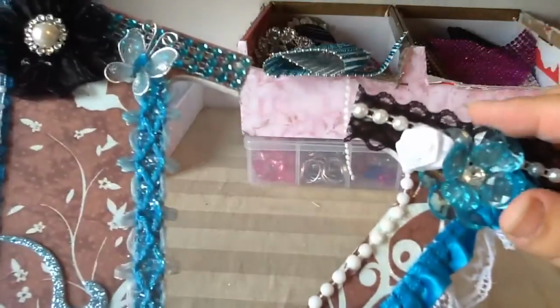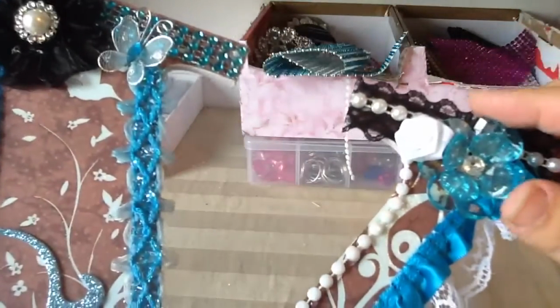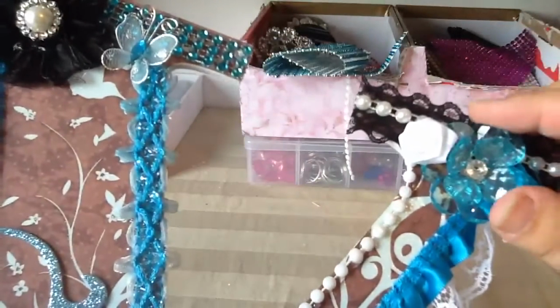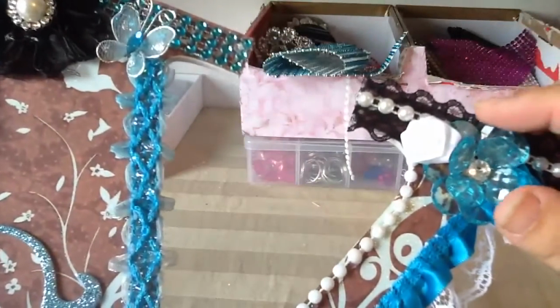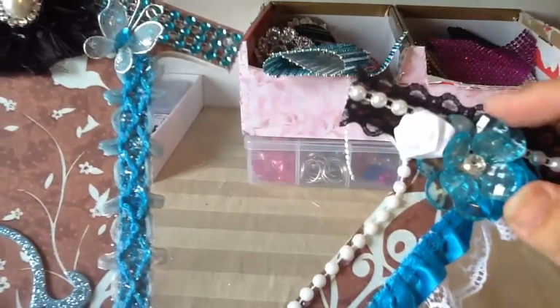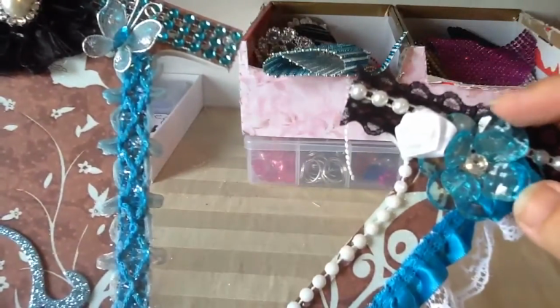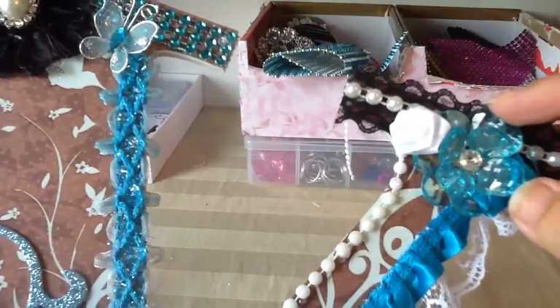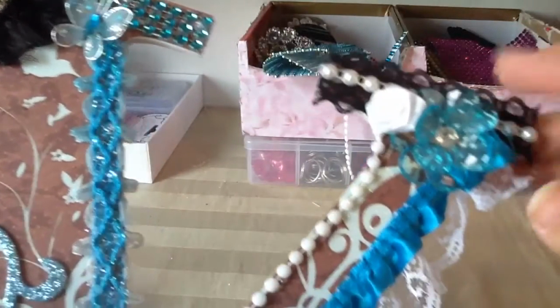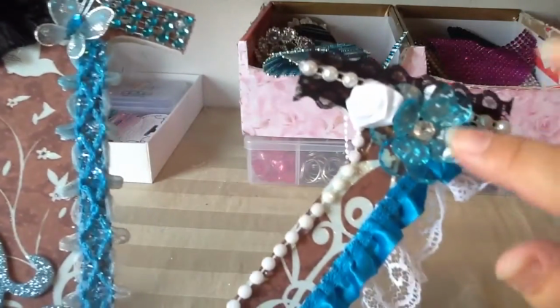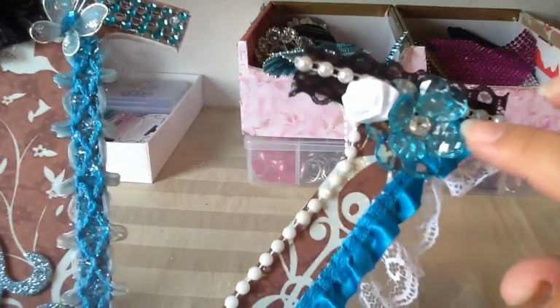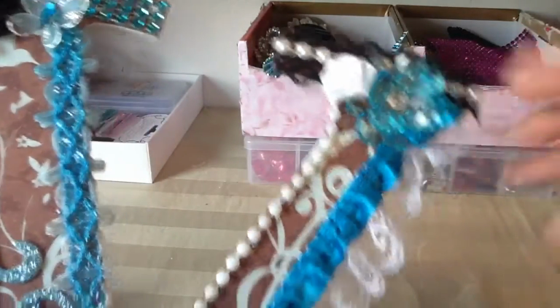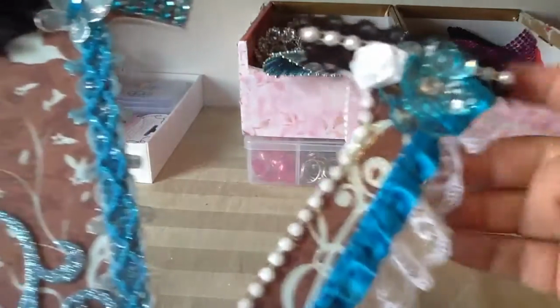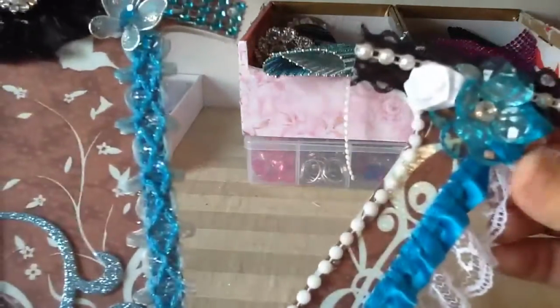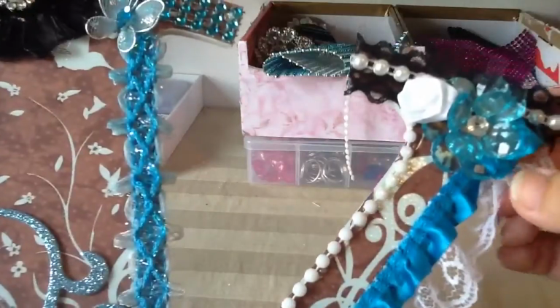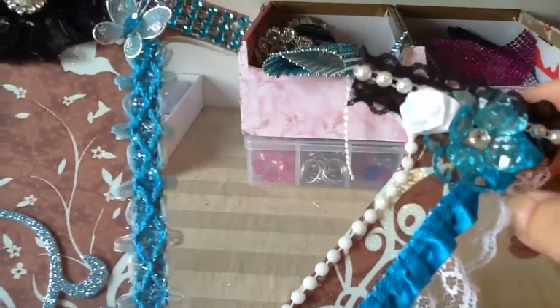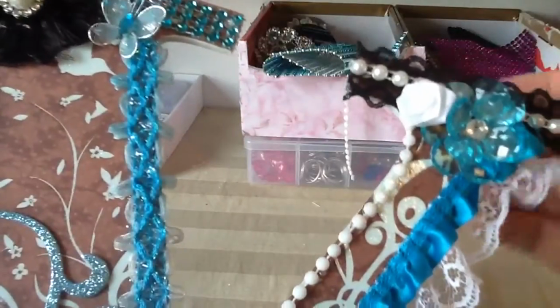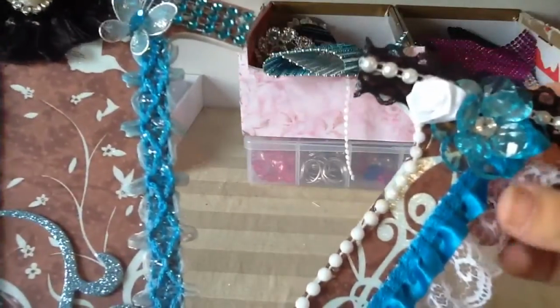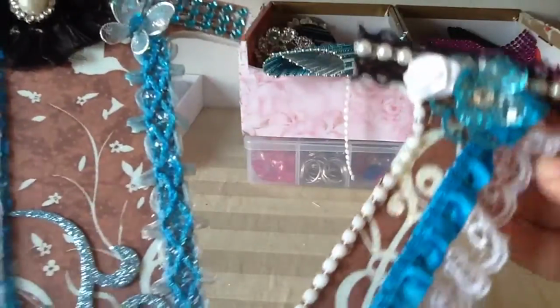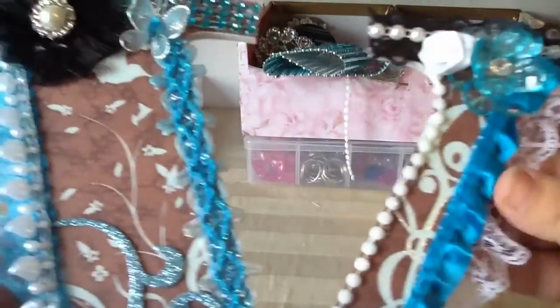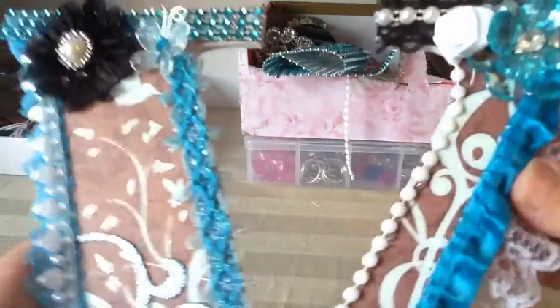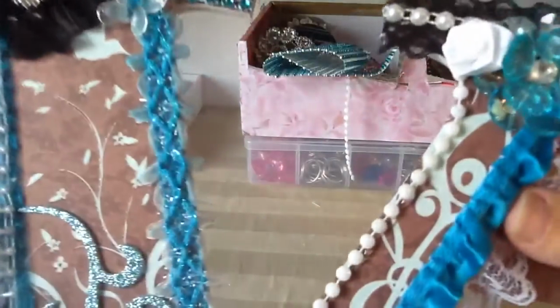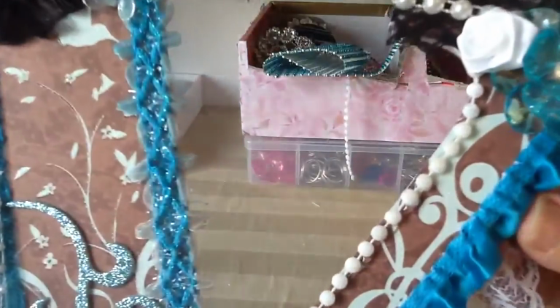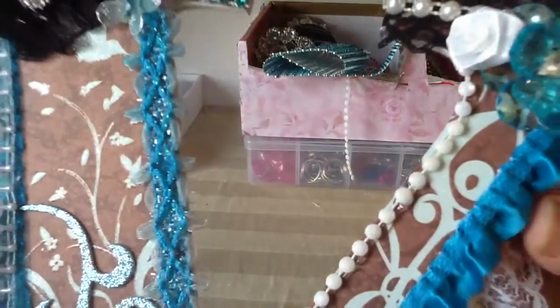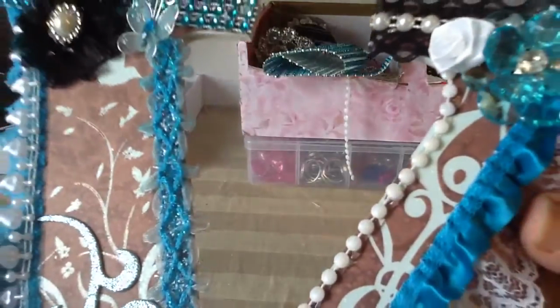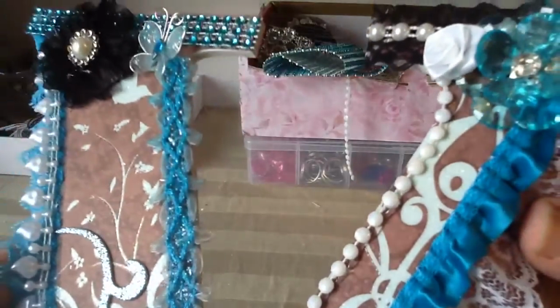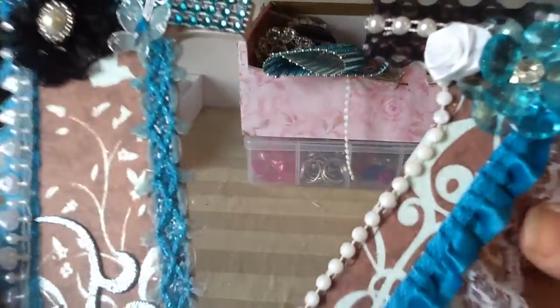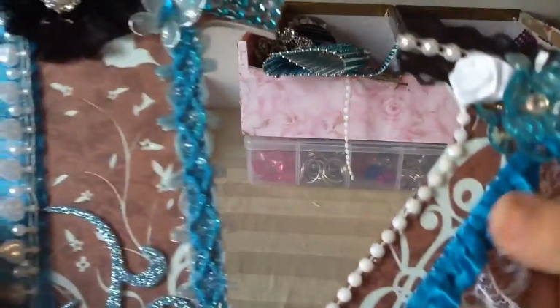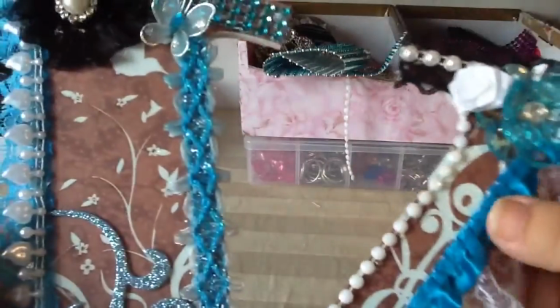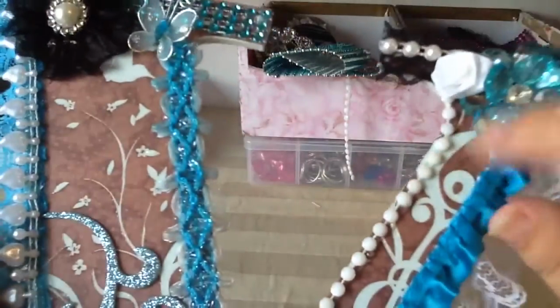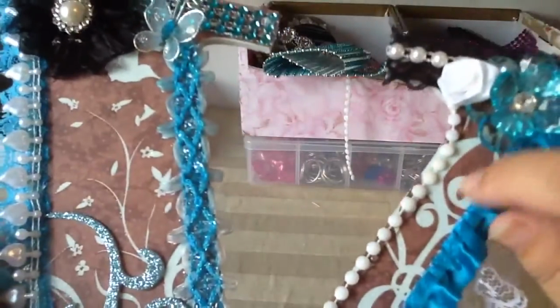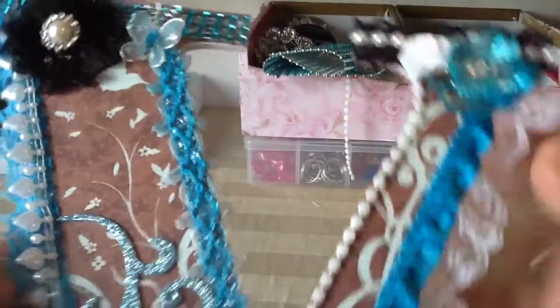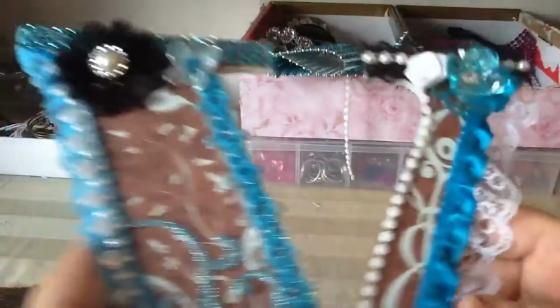Here is an acrylic flower that I had — it was perfect for this project. And here you can kind of see the glitter on the paper — super cute.